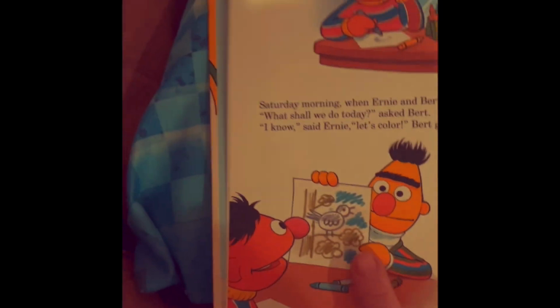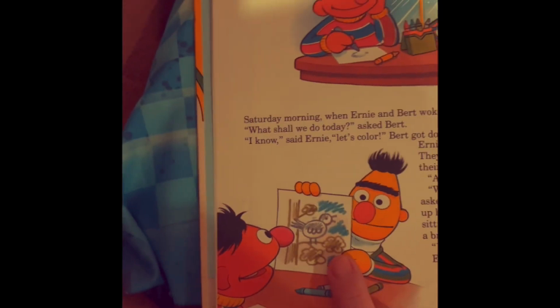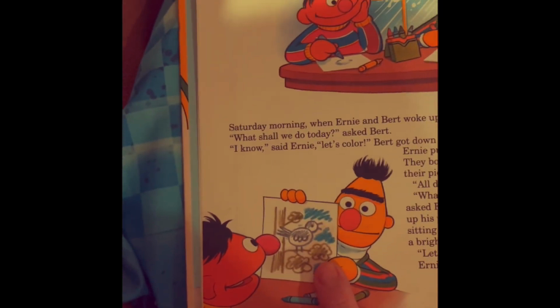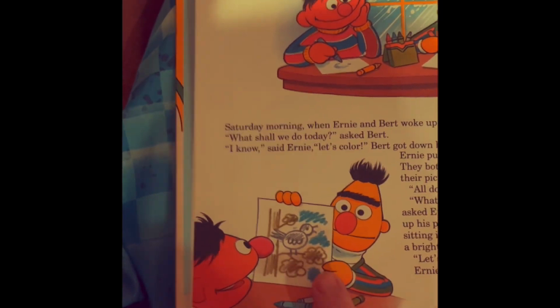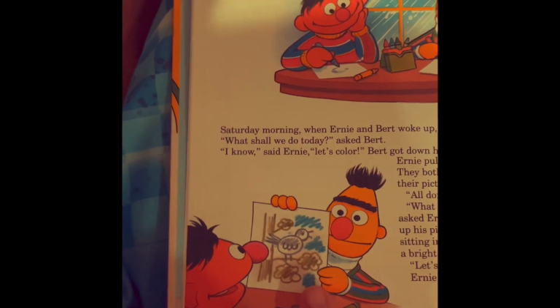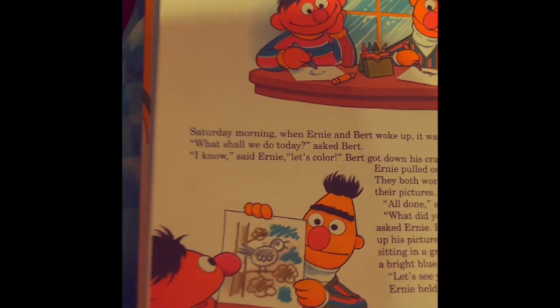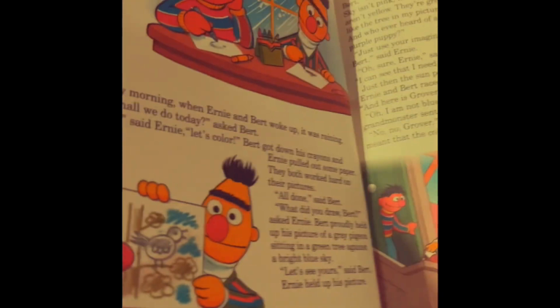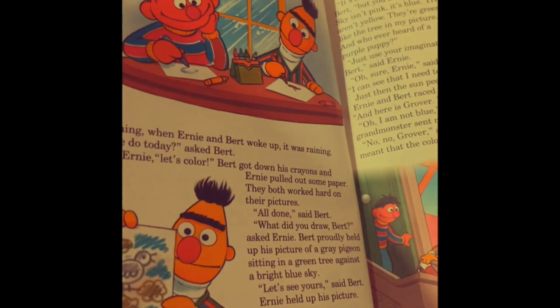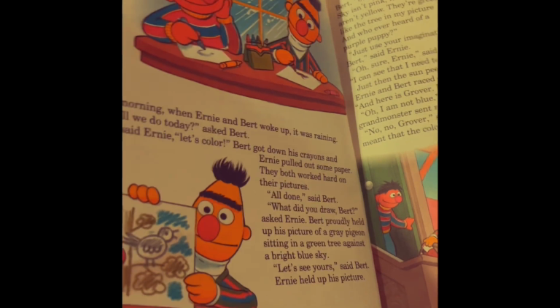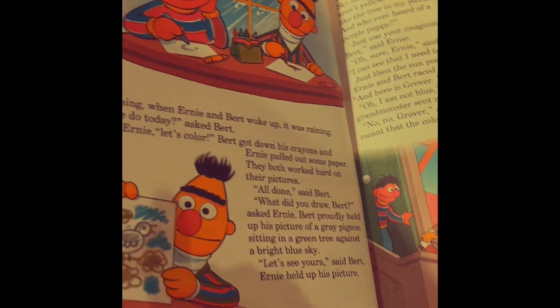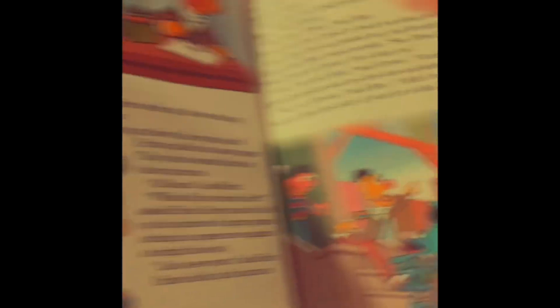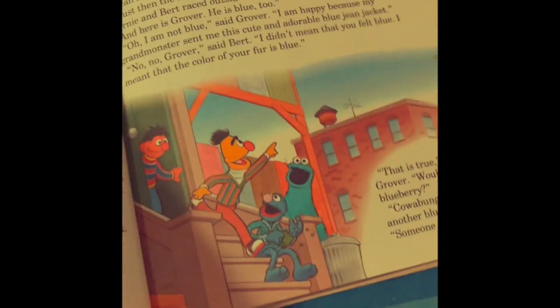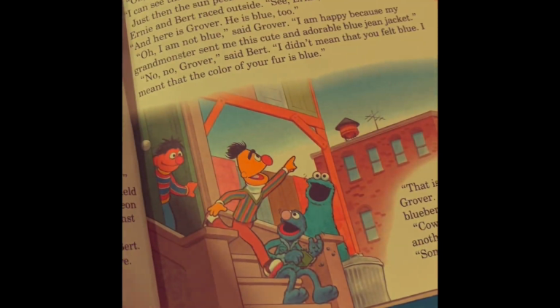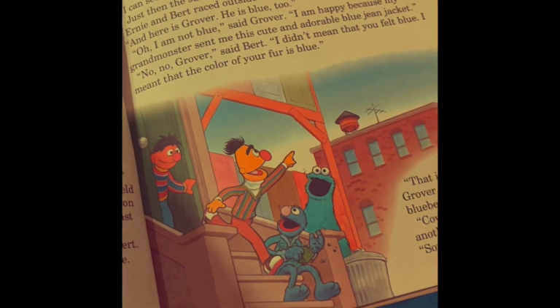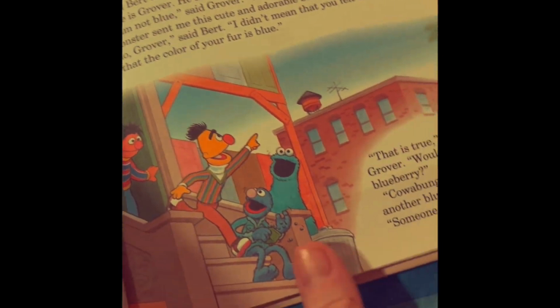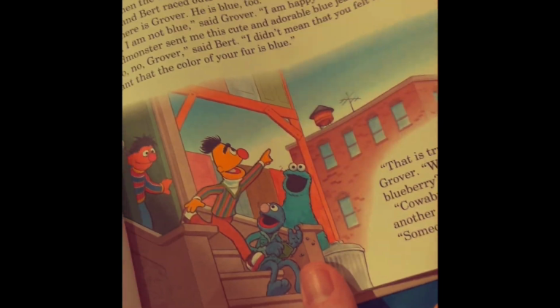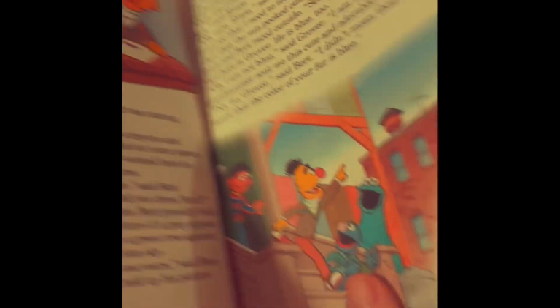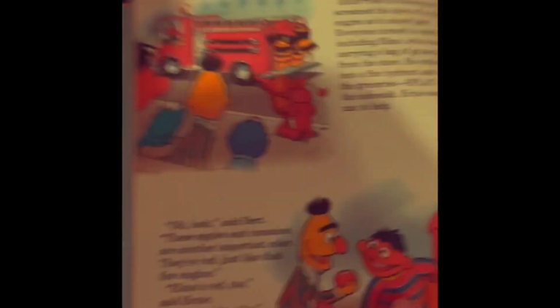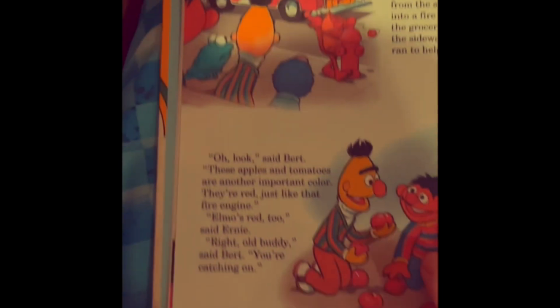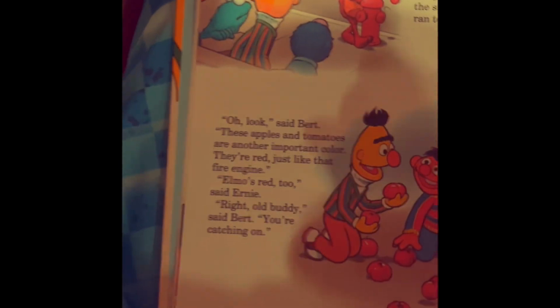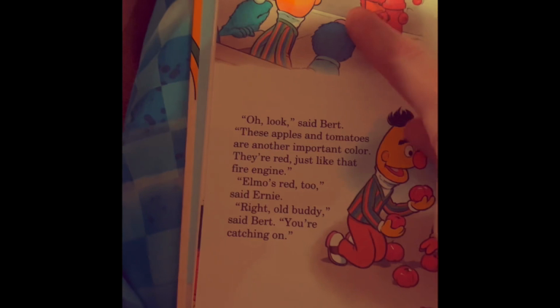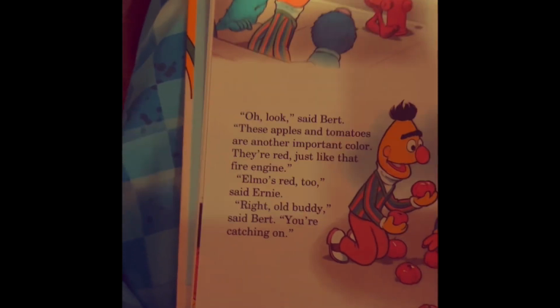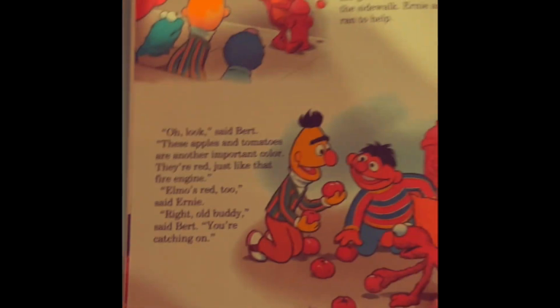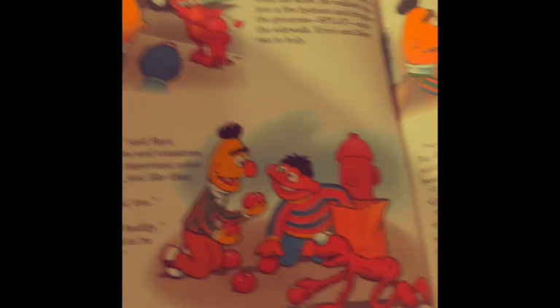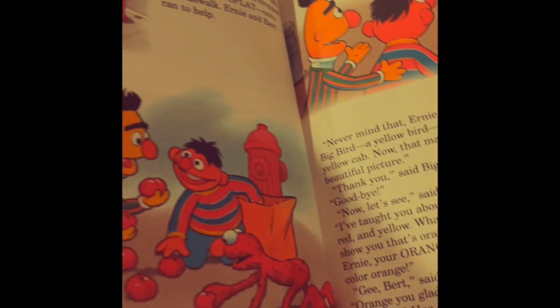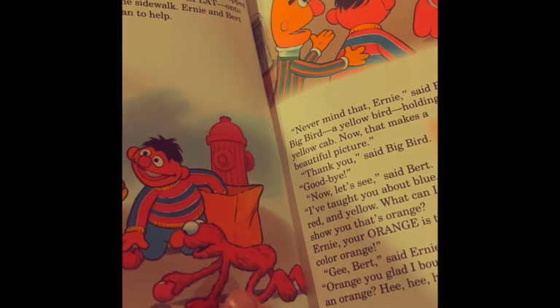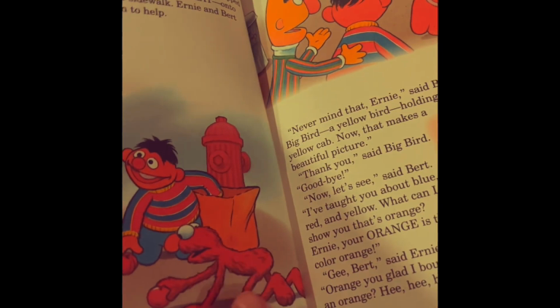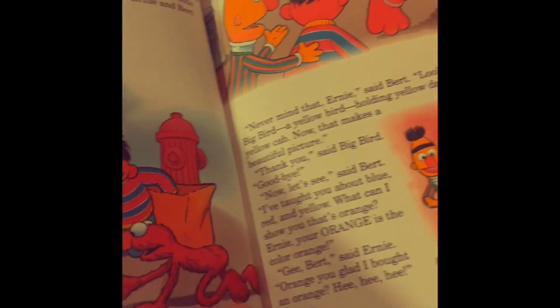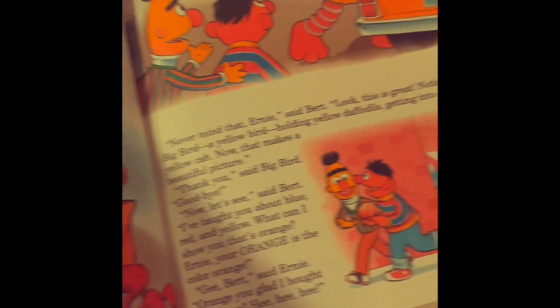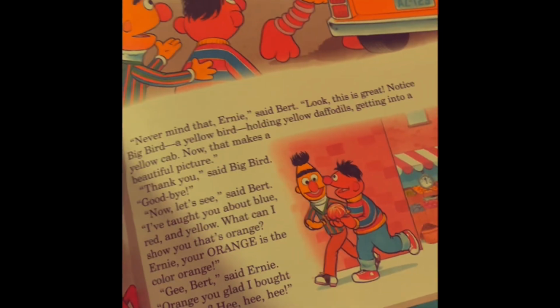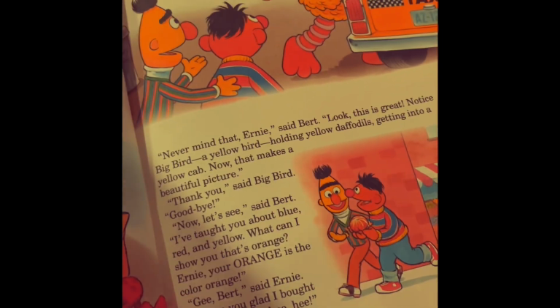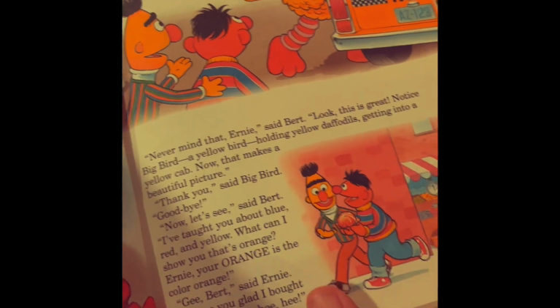Look, there's a green bird too — I missed that the last time. With a blue sky. Blueberries. Red. Red firetruck. Red apples. Red. Yellow taxi.